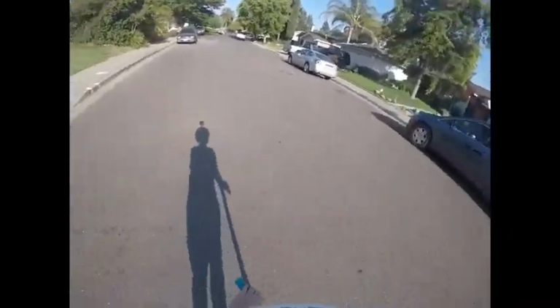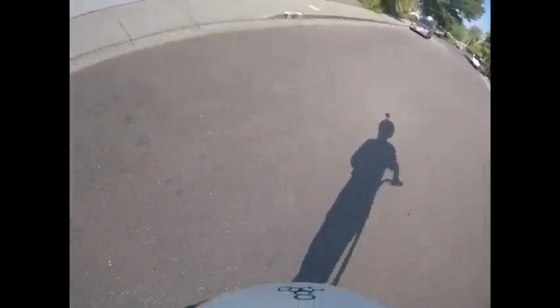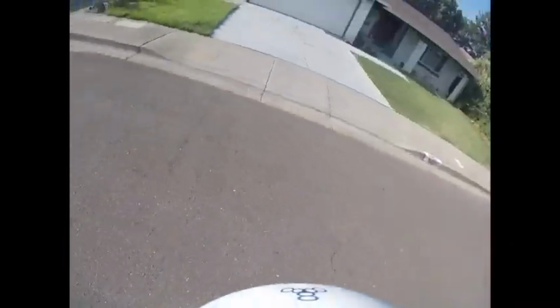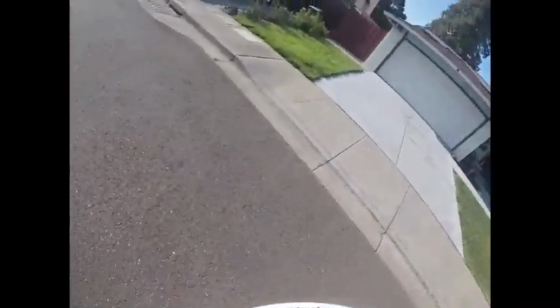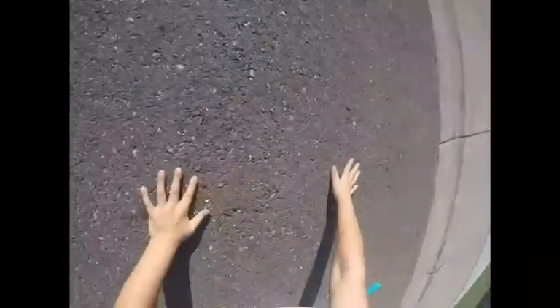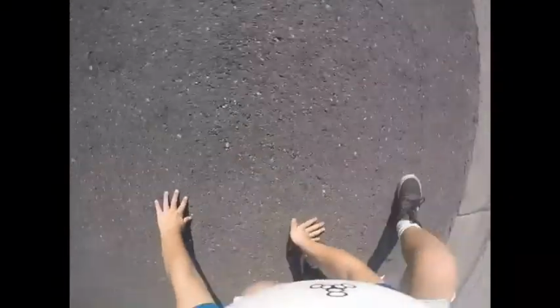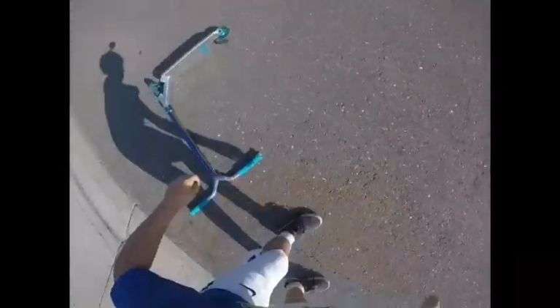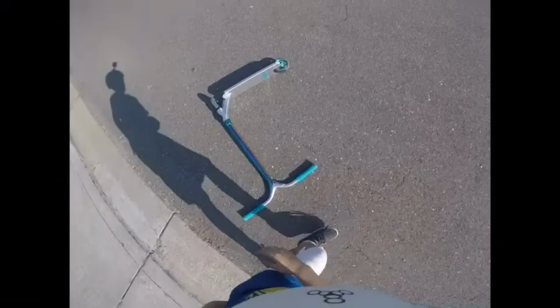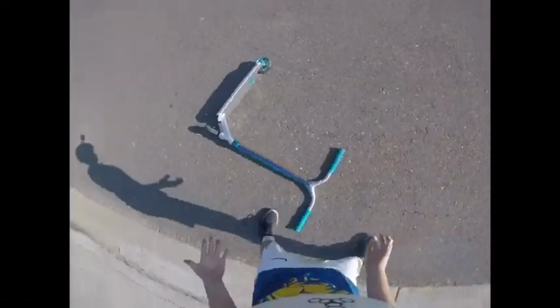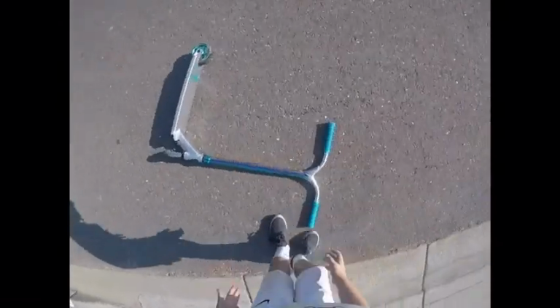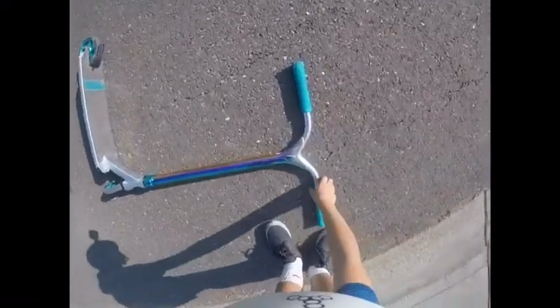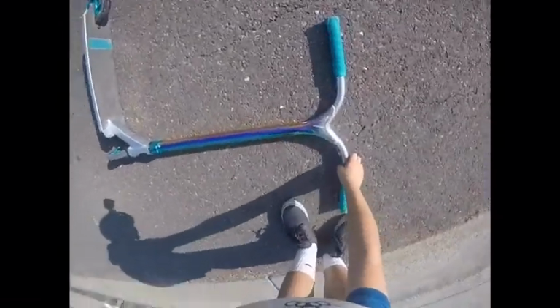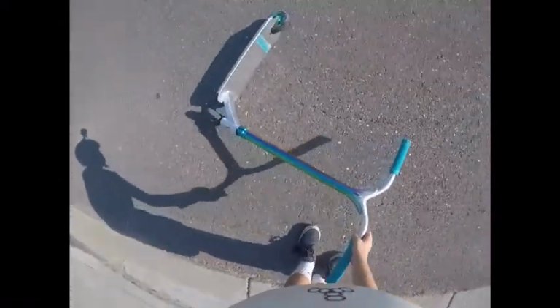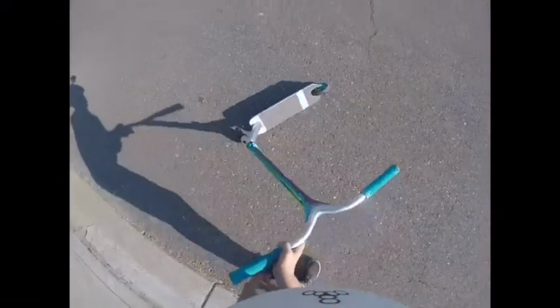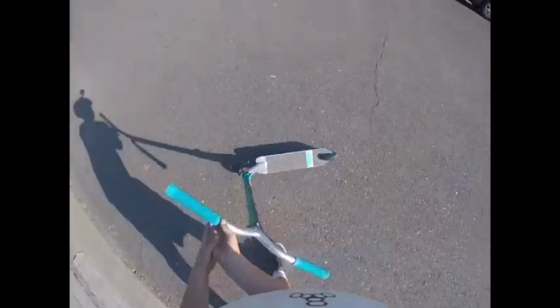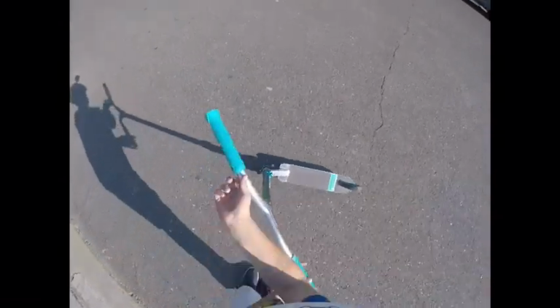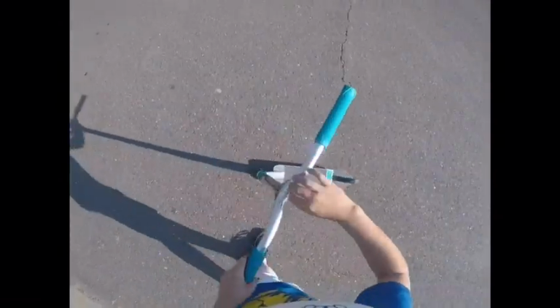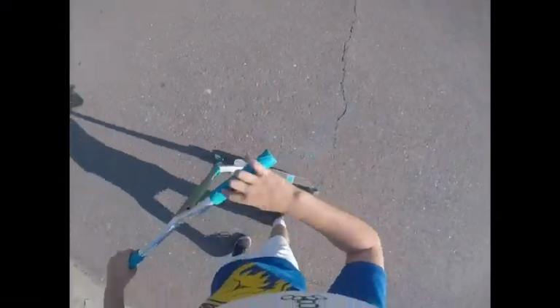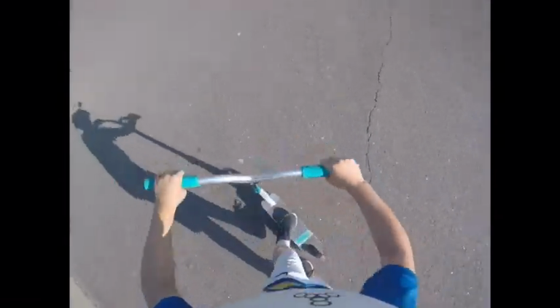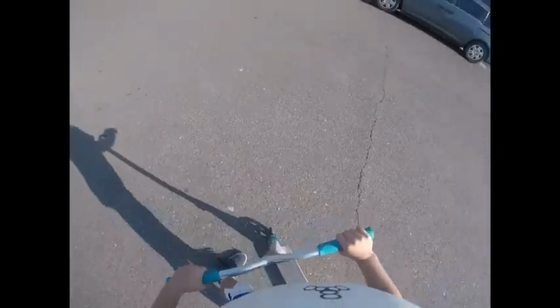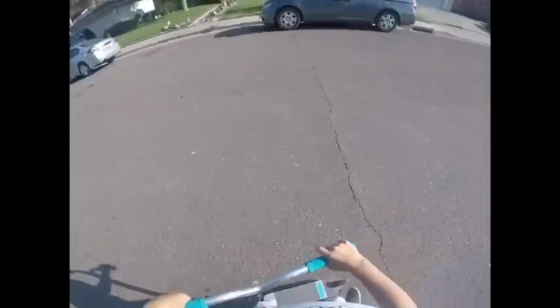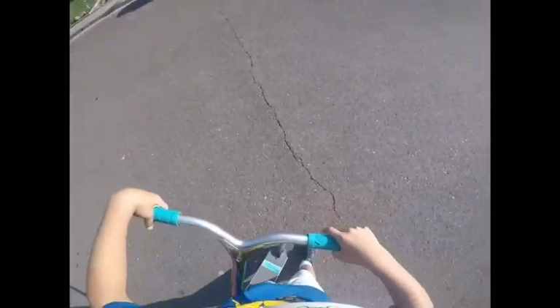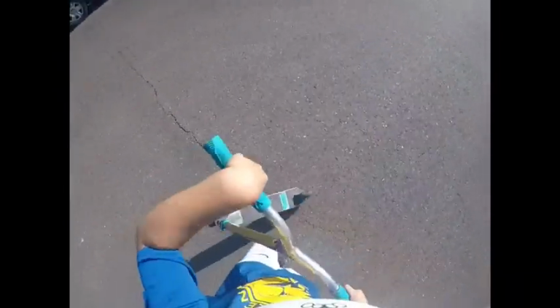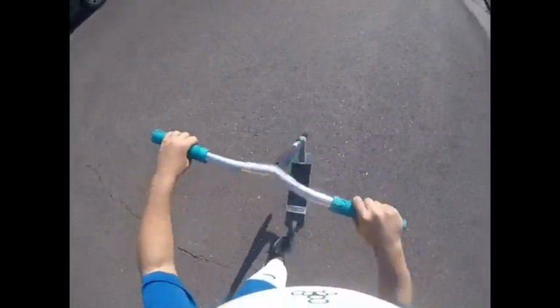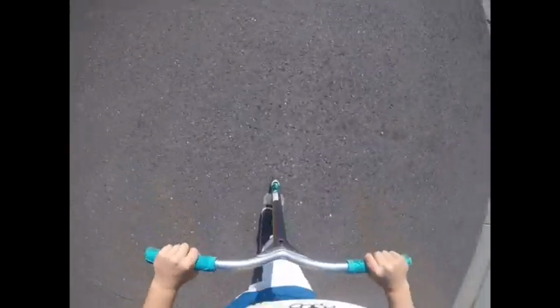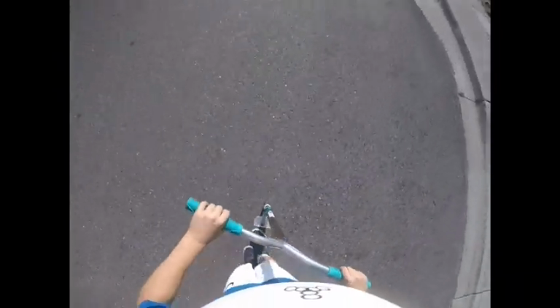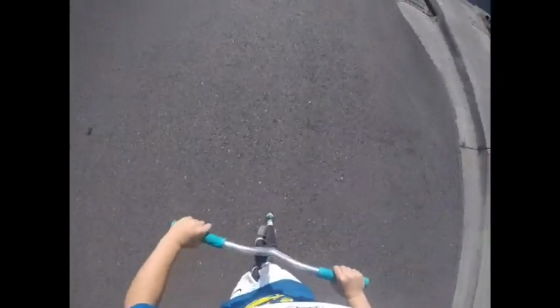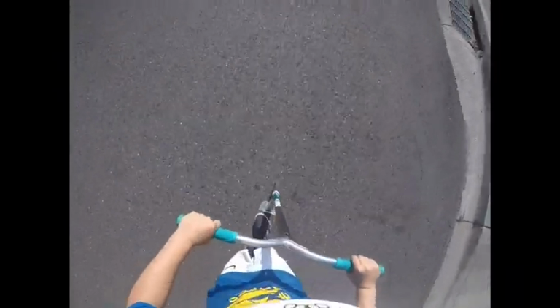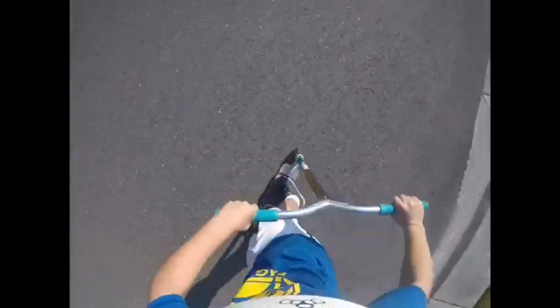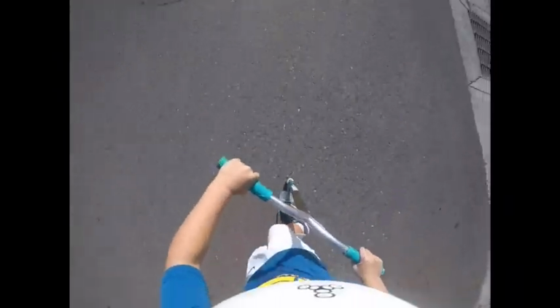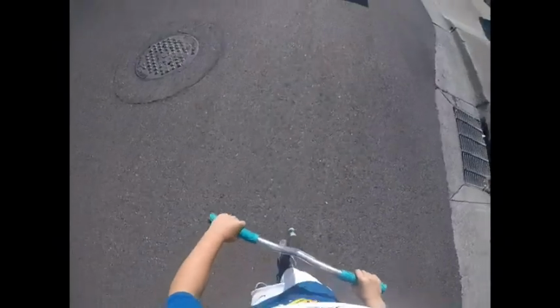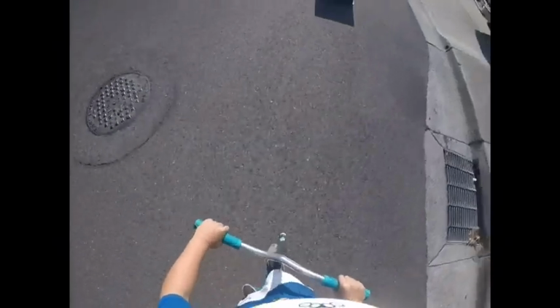Oh shoot. Why does that happen? Something's wrong. My wheels look like a power slide or something. I can't do power slides.